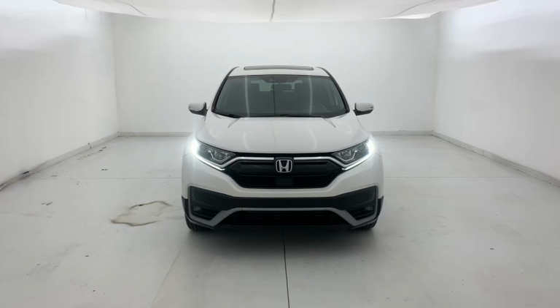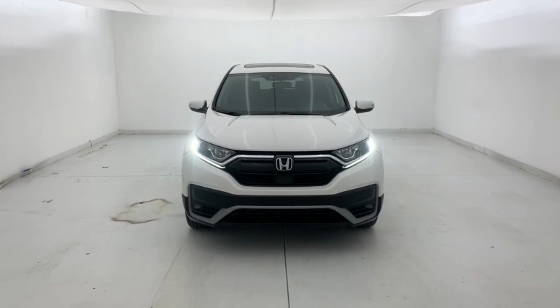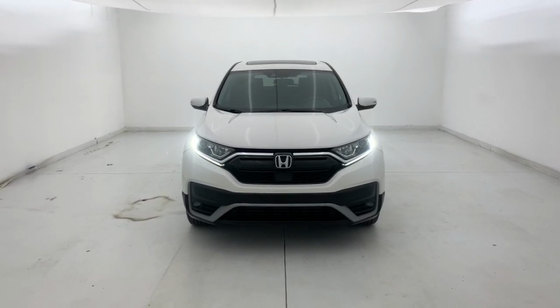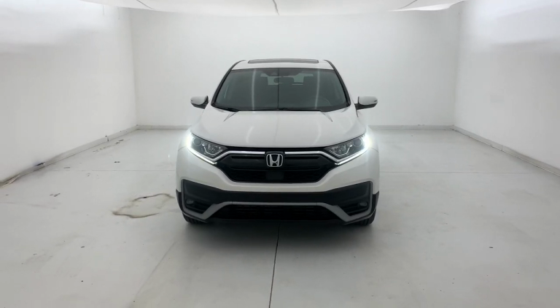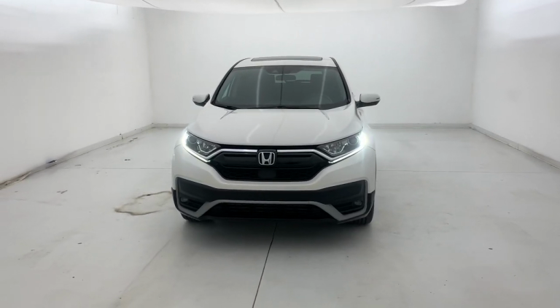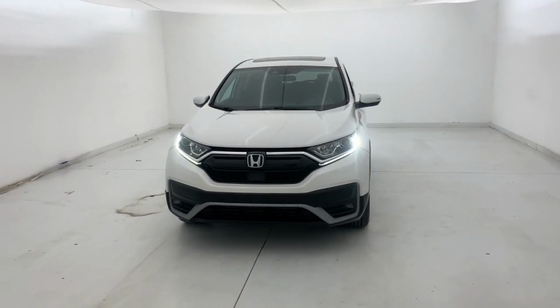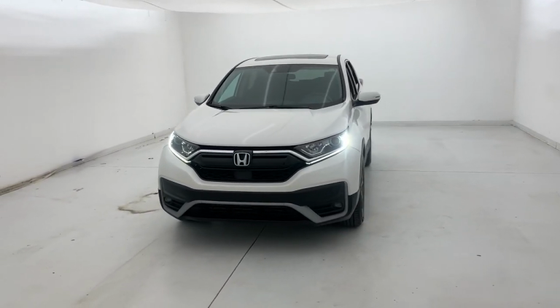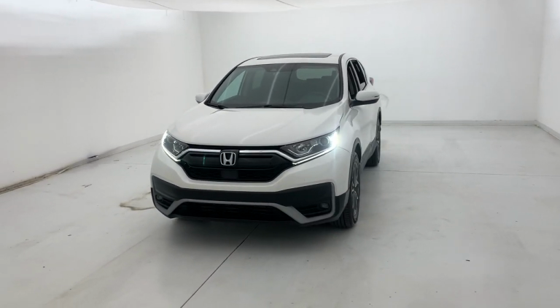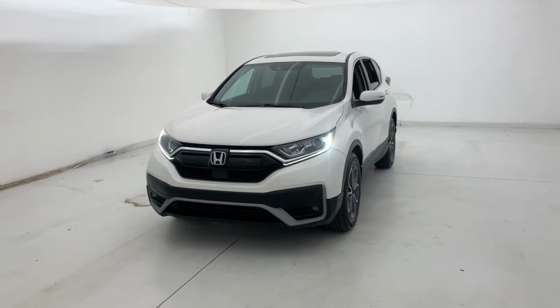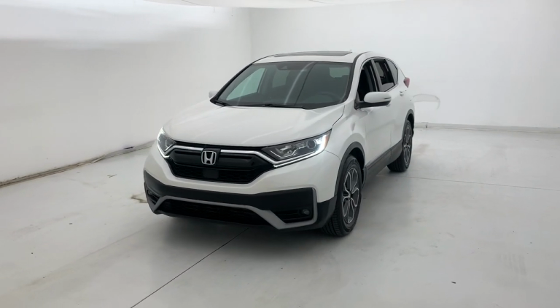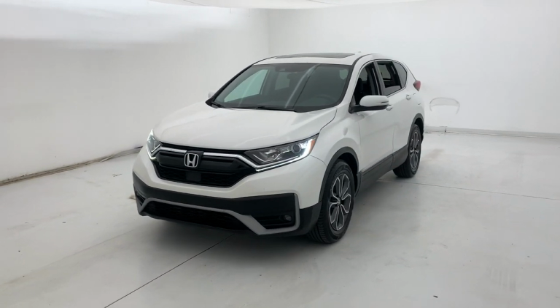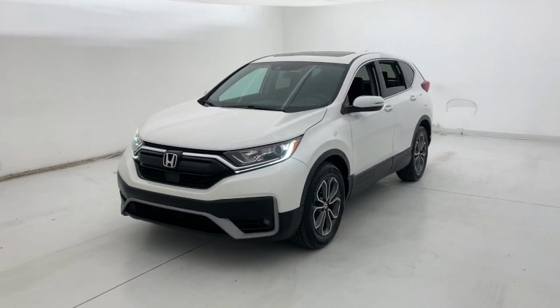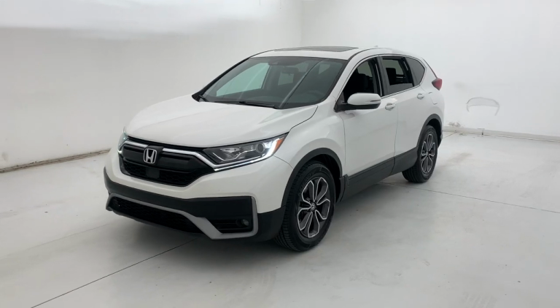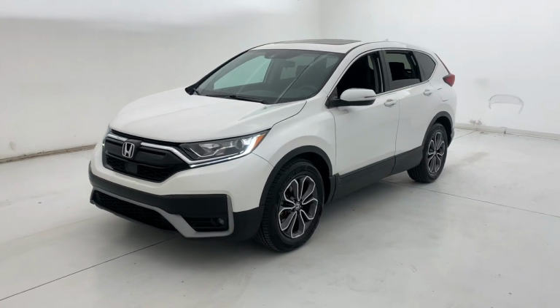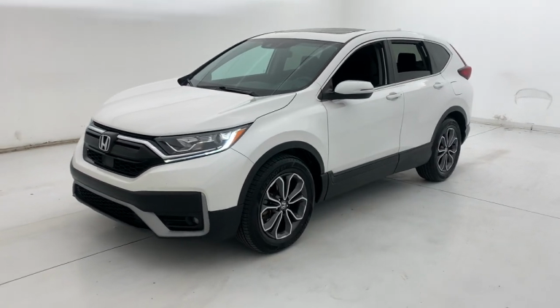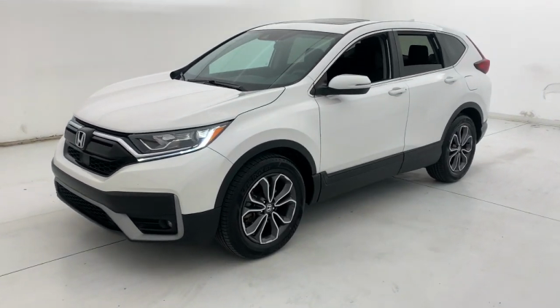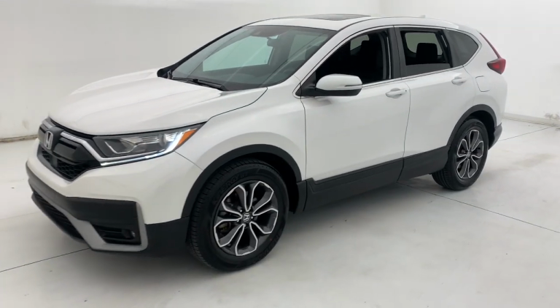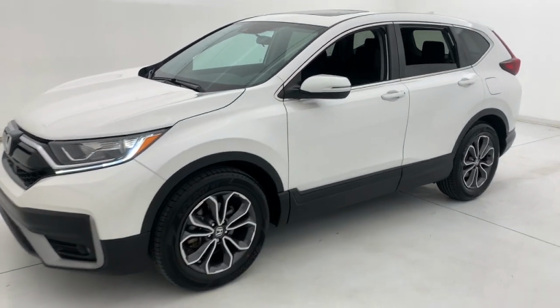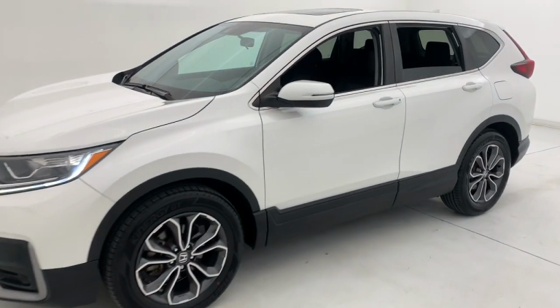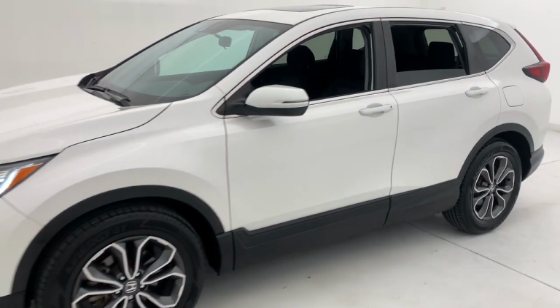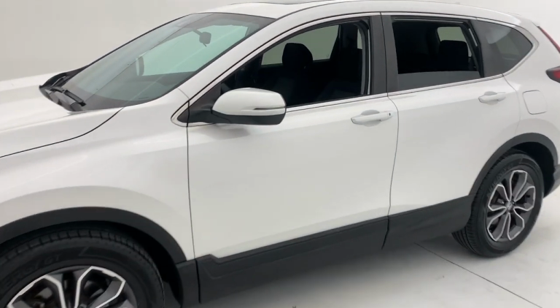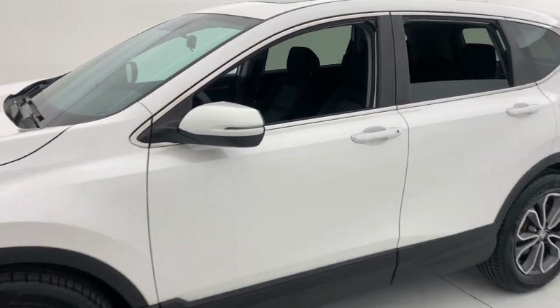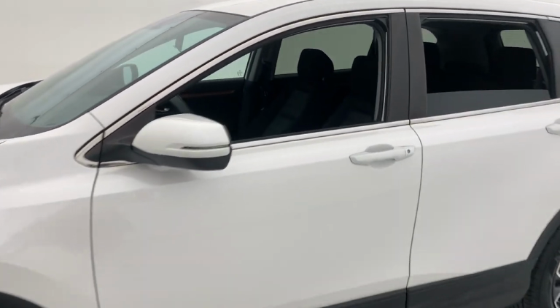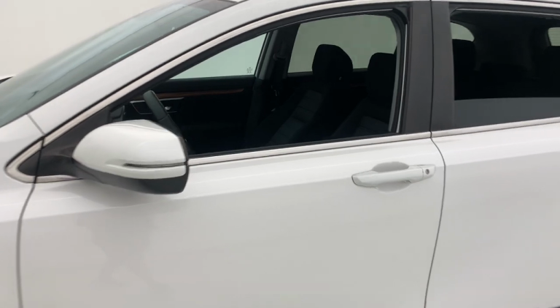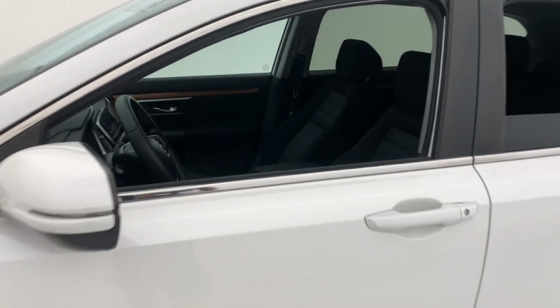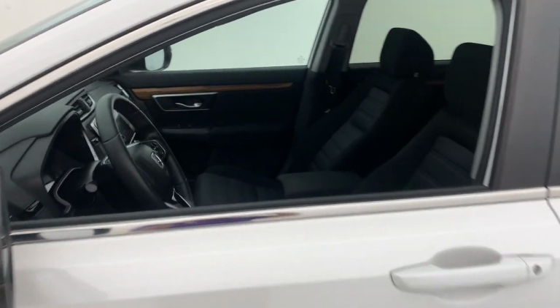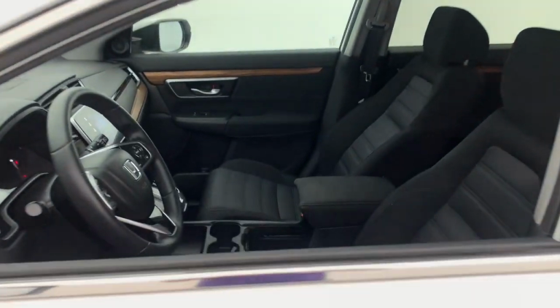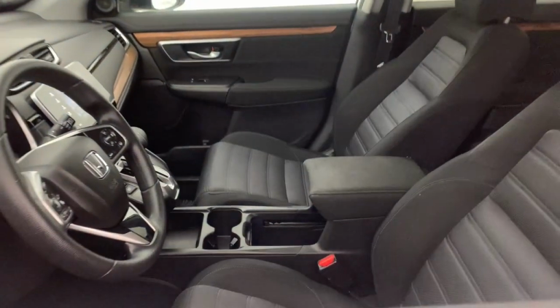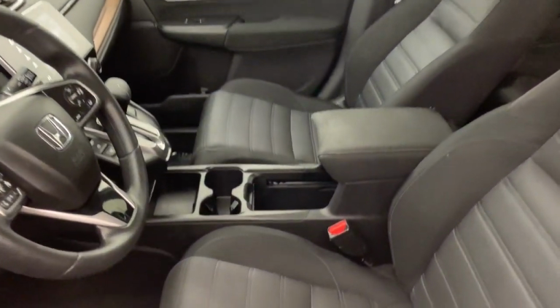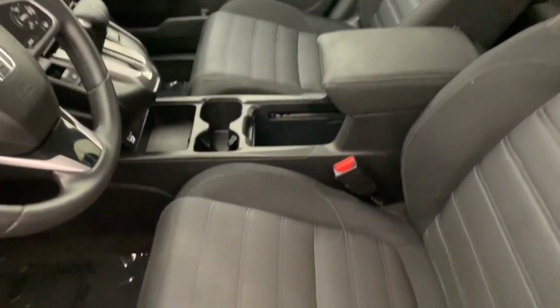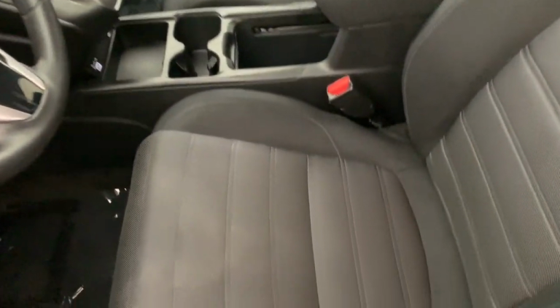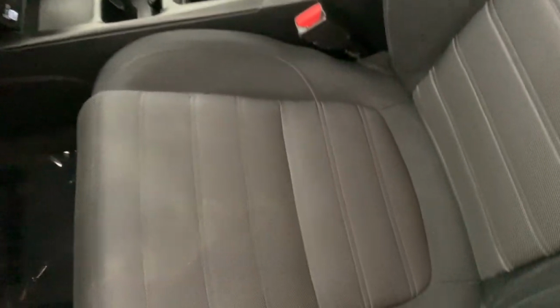You'll have love at first sight with the 2020 Honda CR-V. With less than 50,000 miles on the odometer, this vehicle provides excellent value. Take a closer look at this stylish and up-for-anything CR-V.